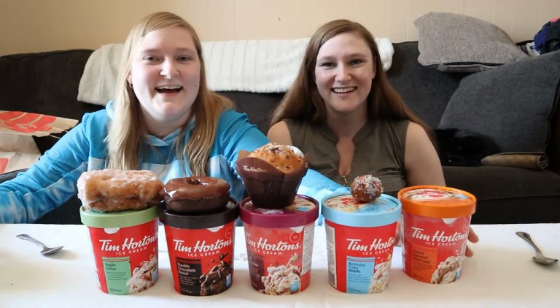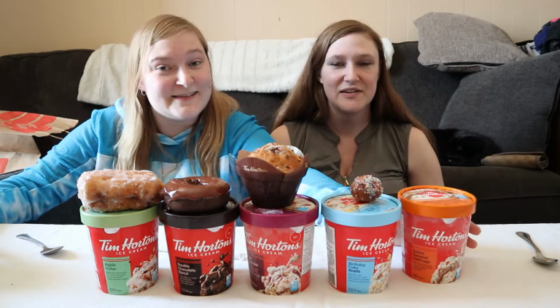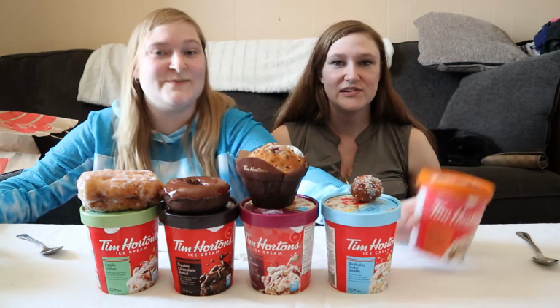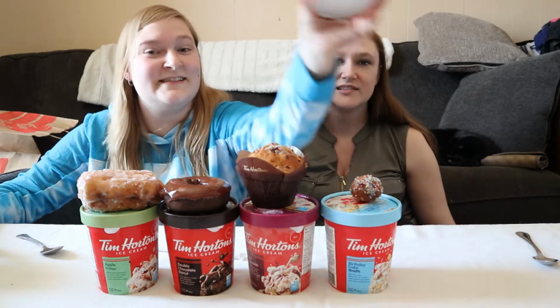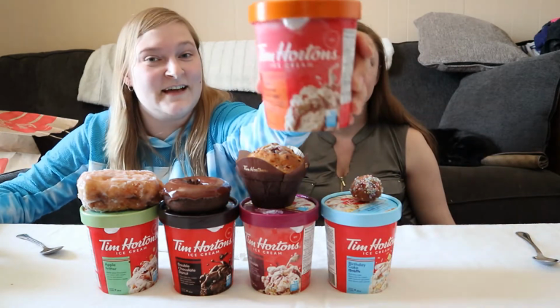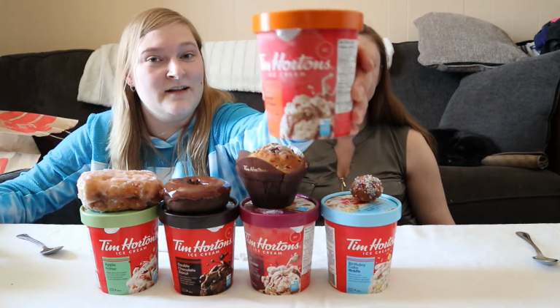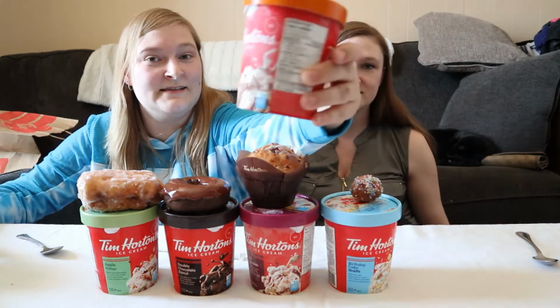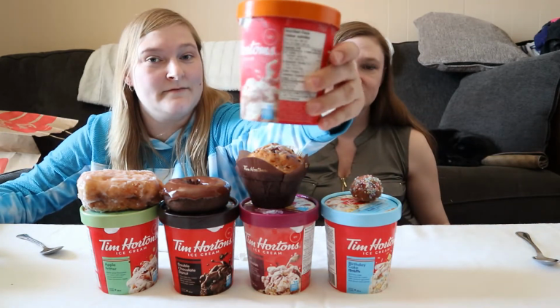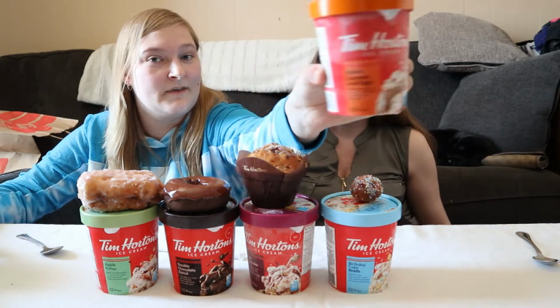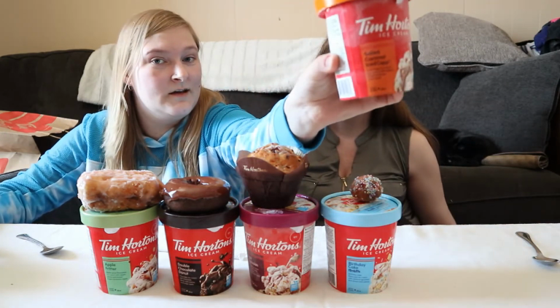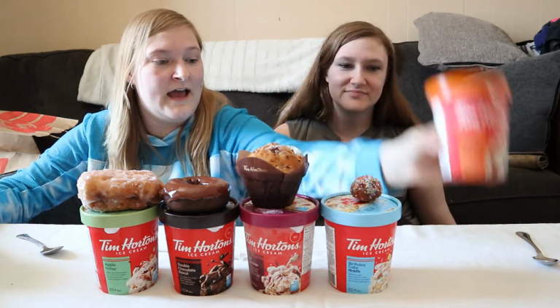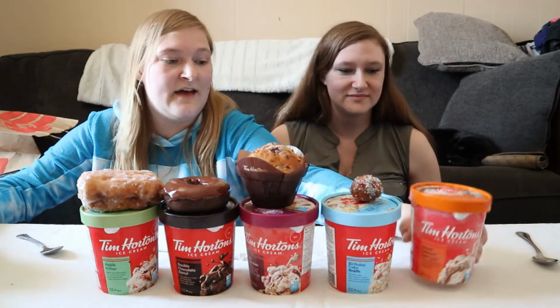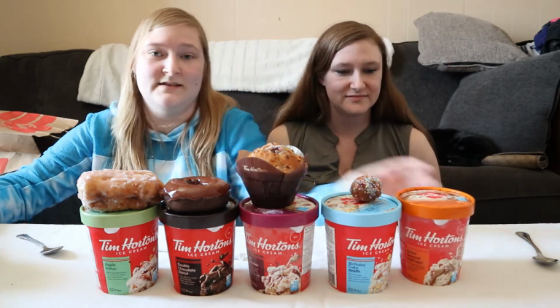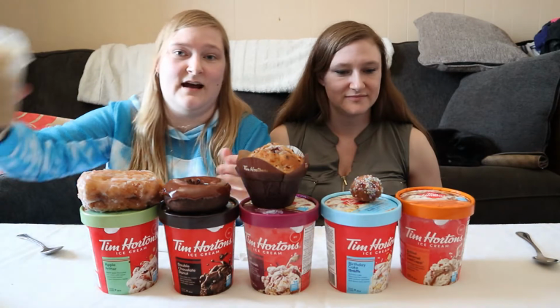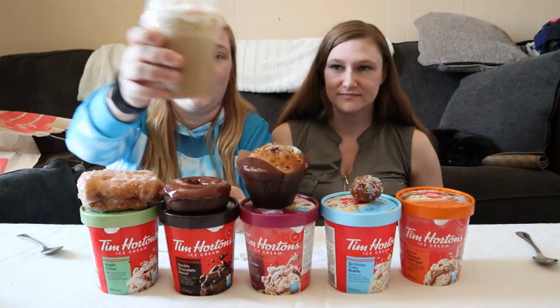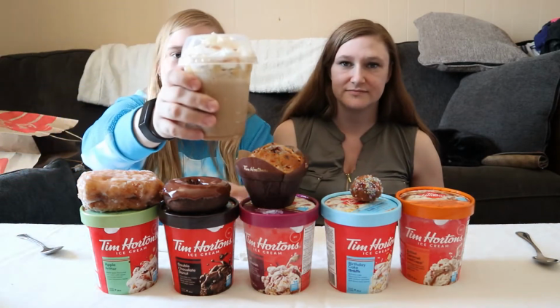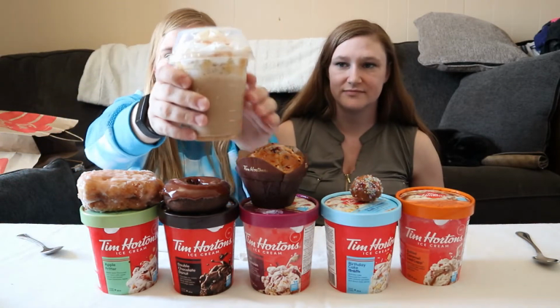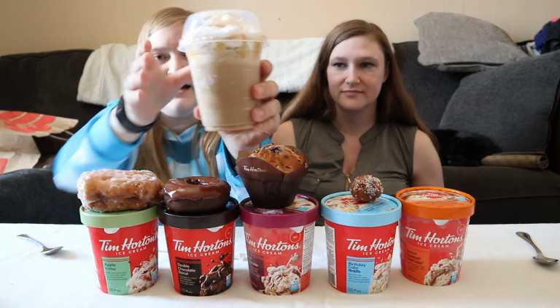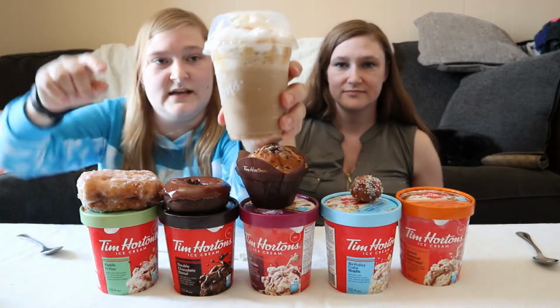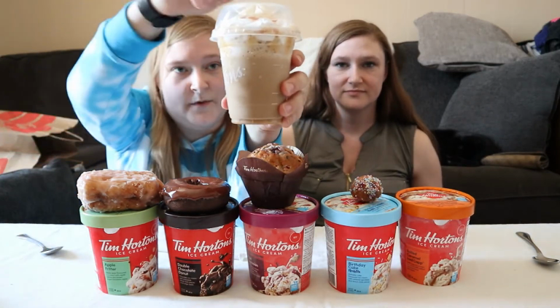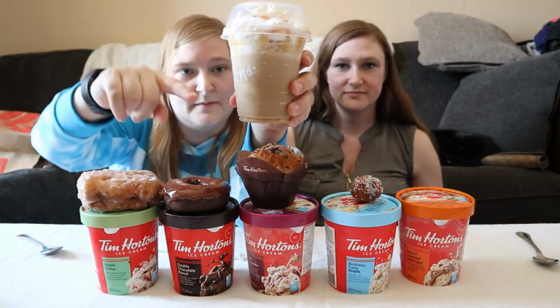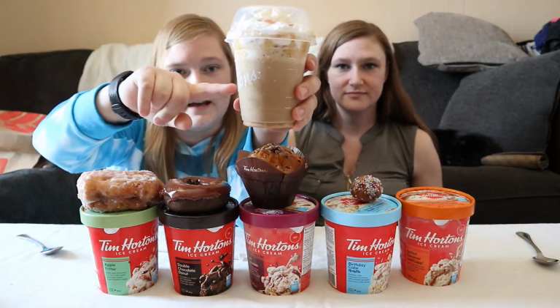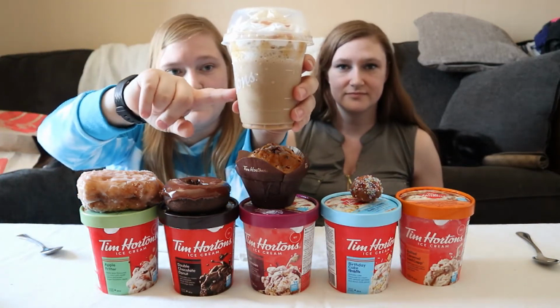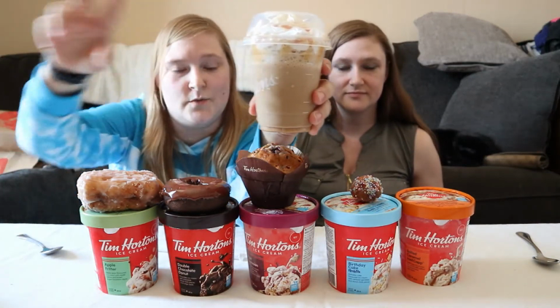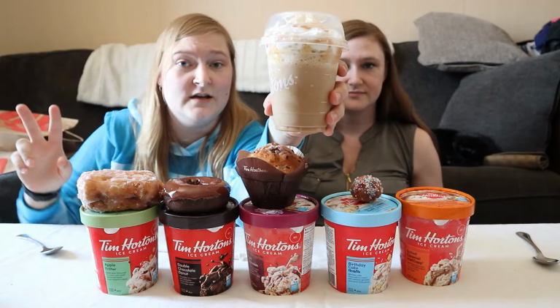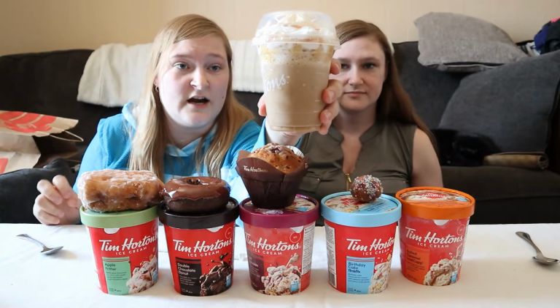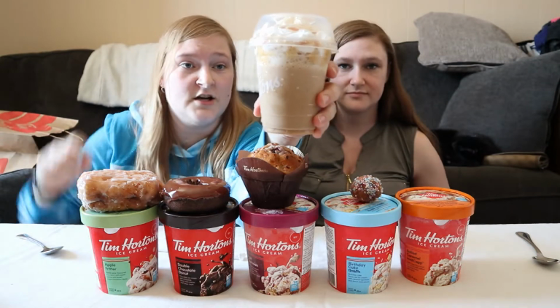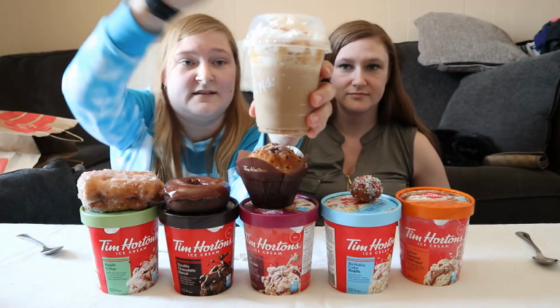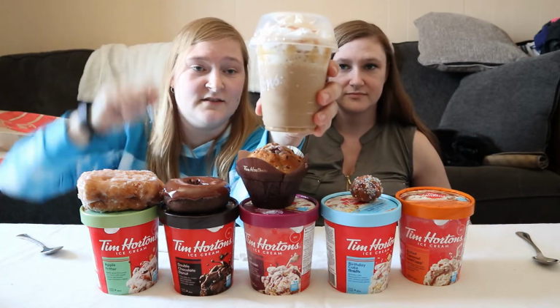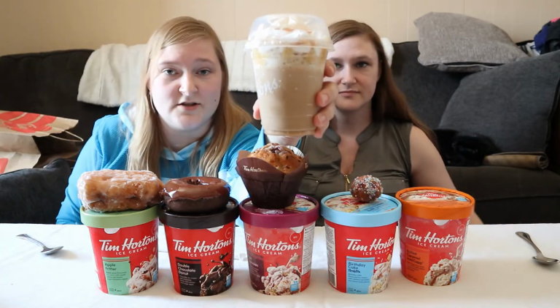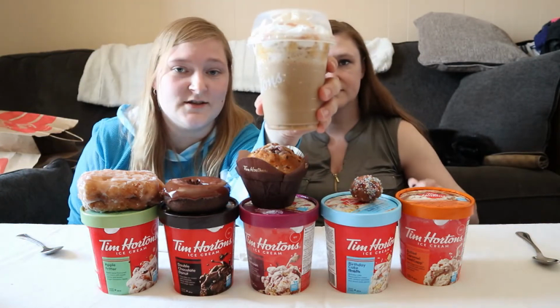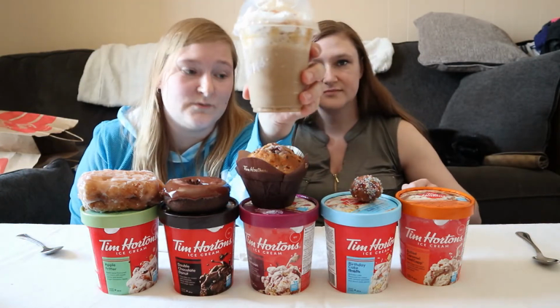And last but not least, we have the salted caramel ice cap, and that would be this guy right here. It's got whipped cream — it's a nice cappuccino with salted caramel syrup, and then it's got salted caramel syrup on top as well.